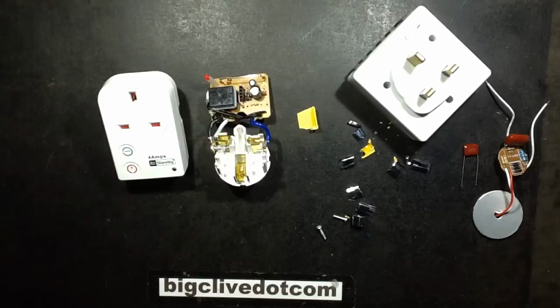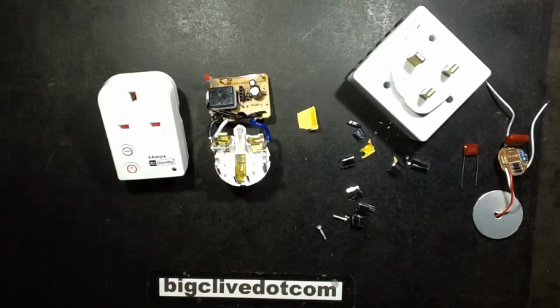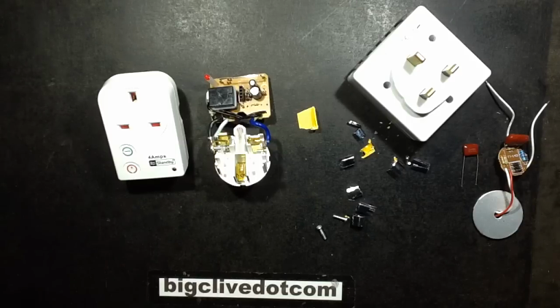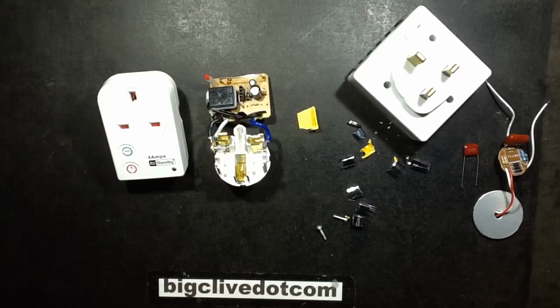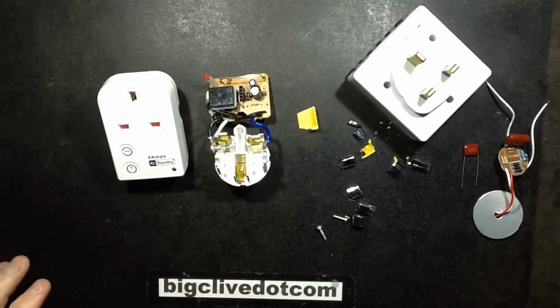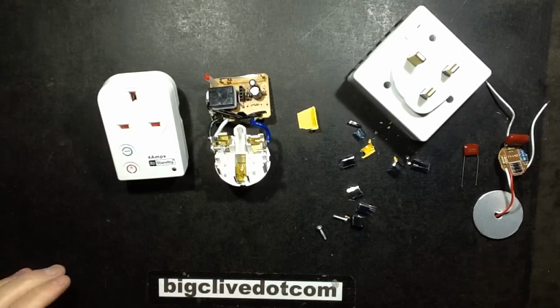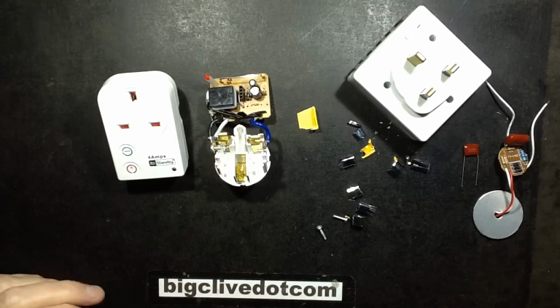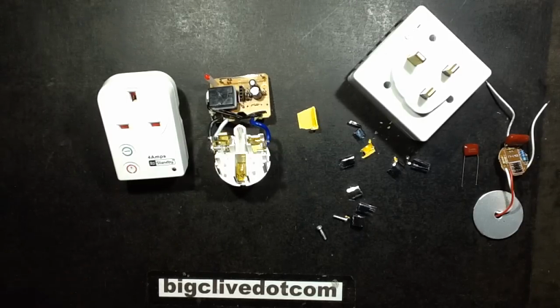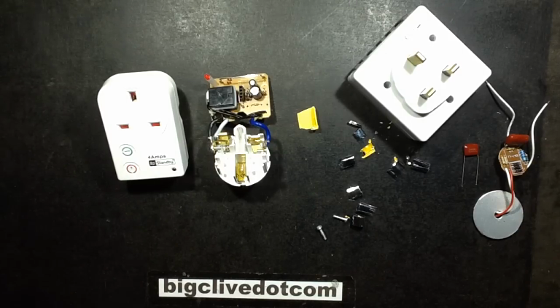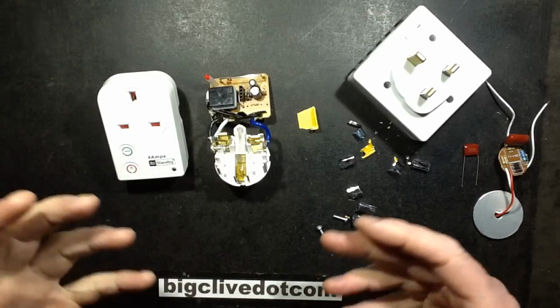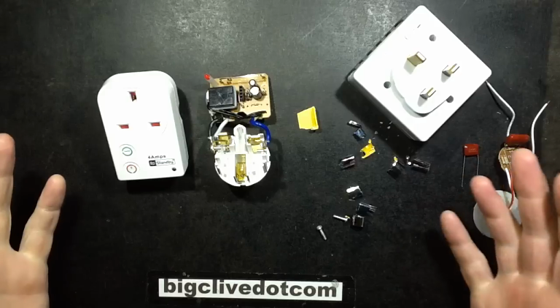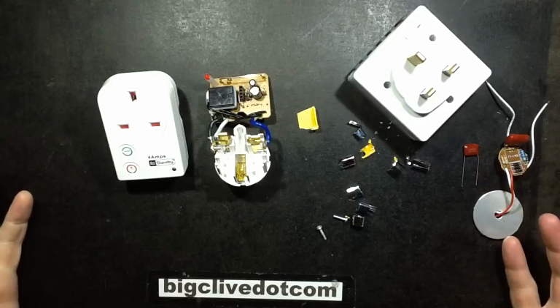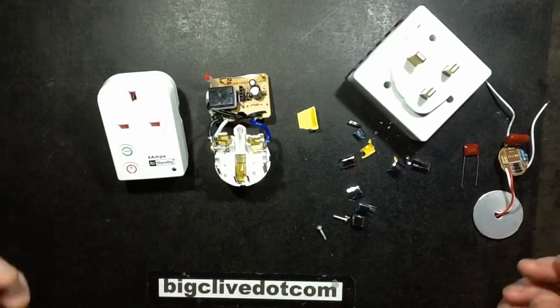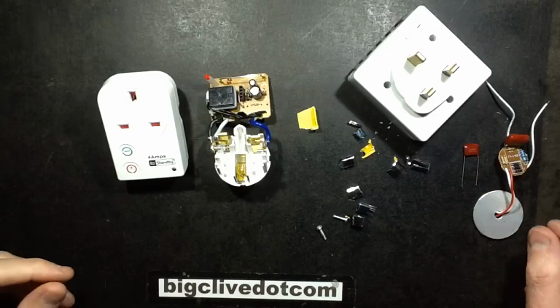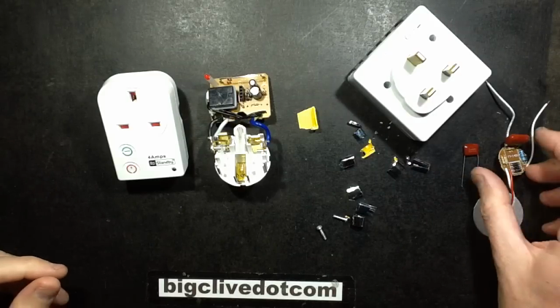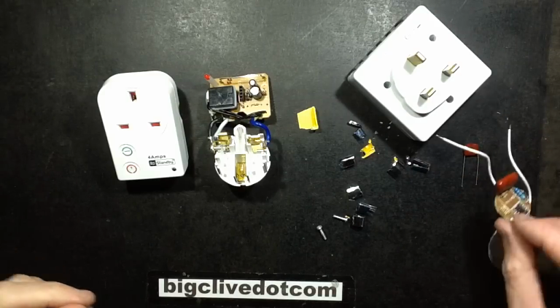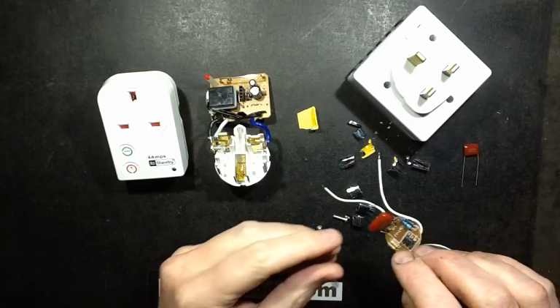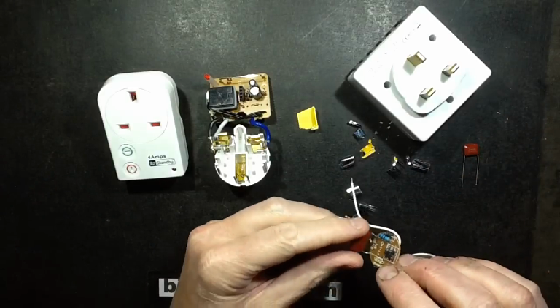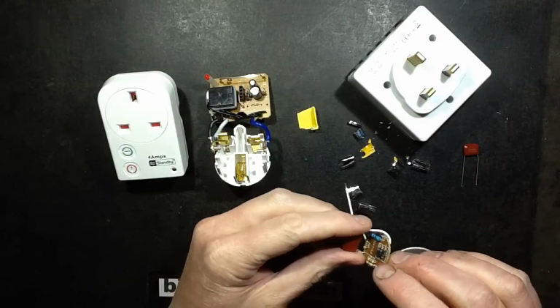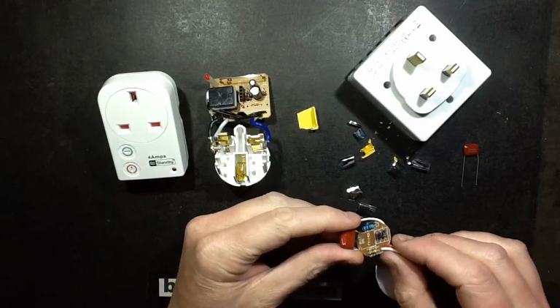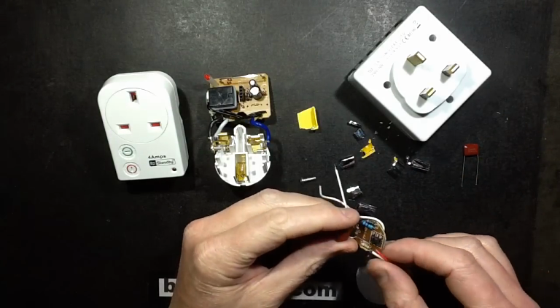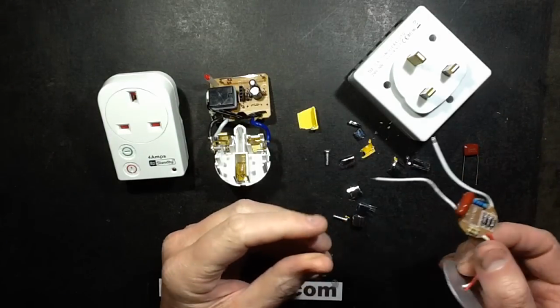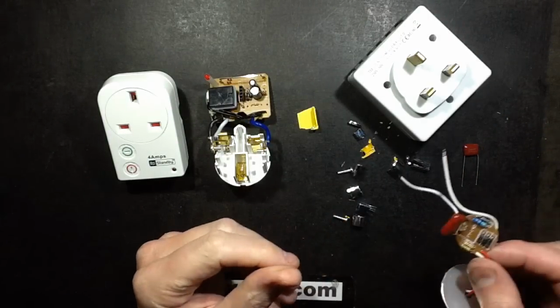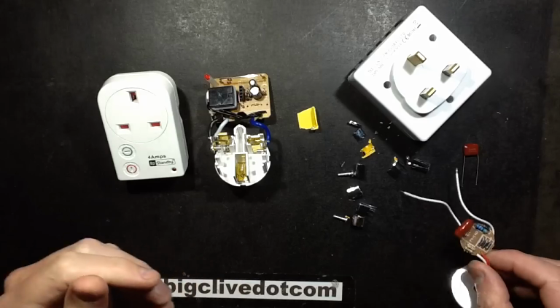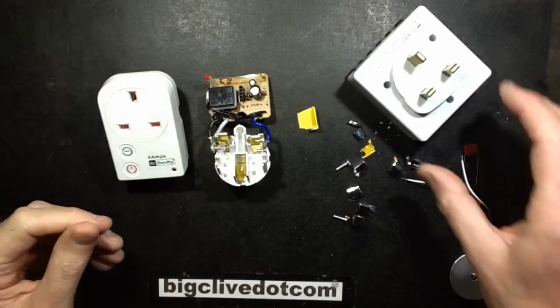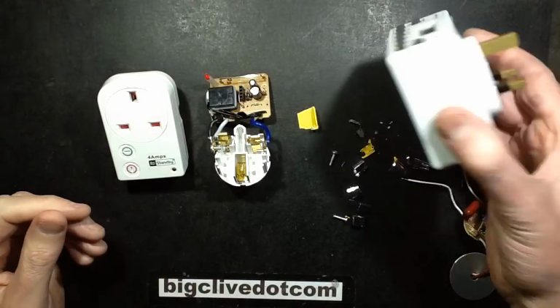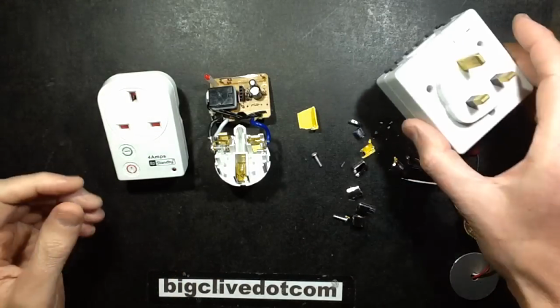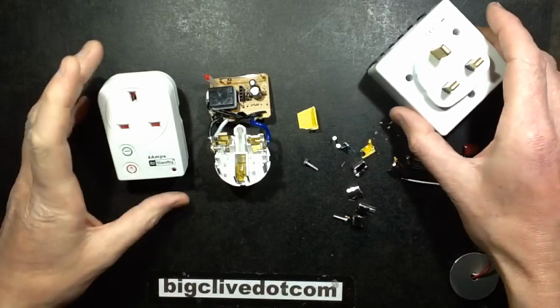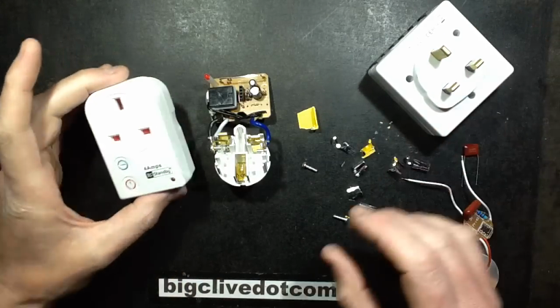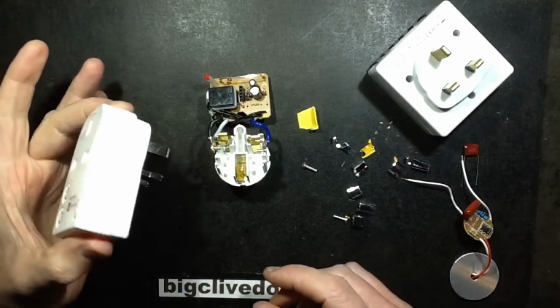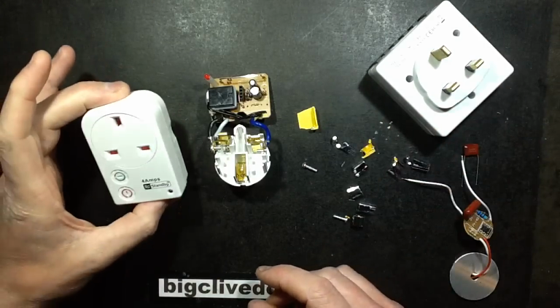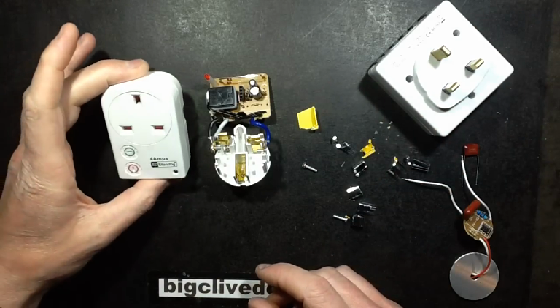I've just had a bit of an epiphany, a bit of a revelation, about these capacitors being used for power supplies and LED lamps and time switches and these little remote control units.